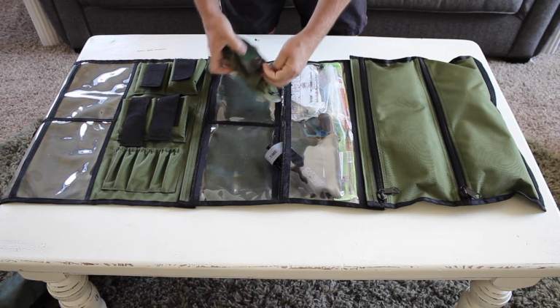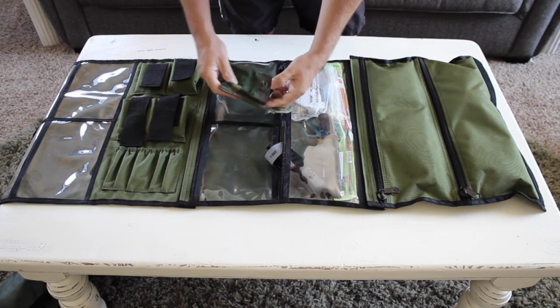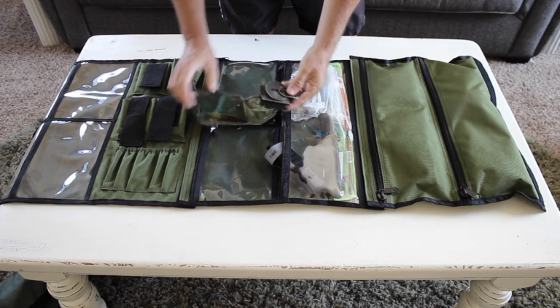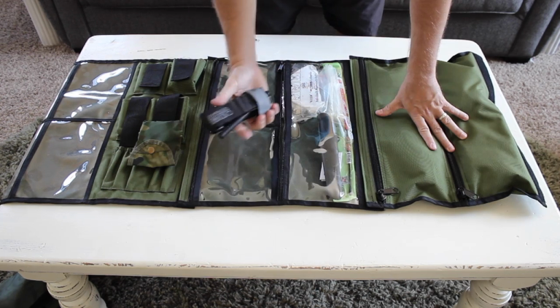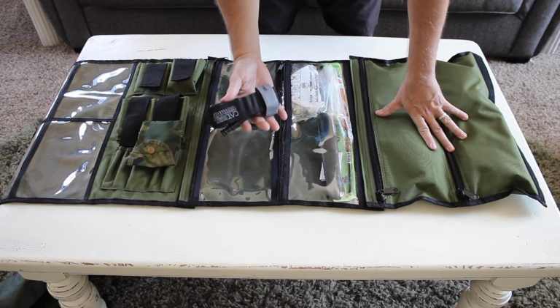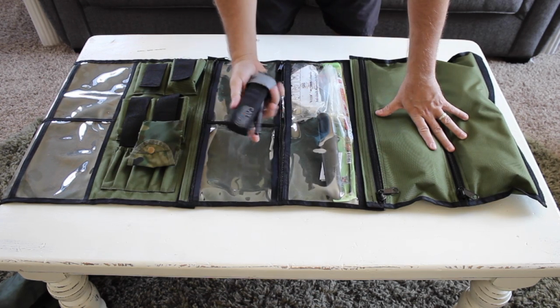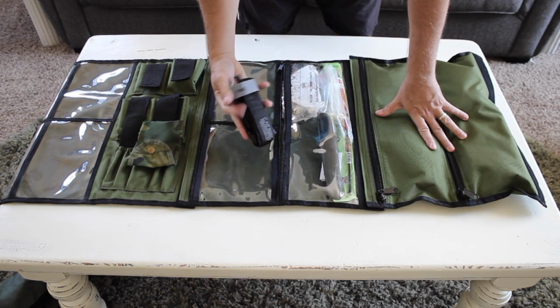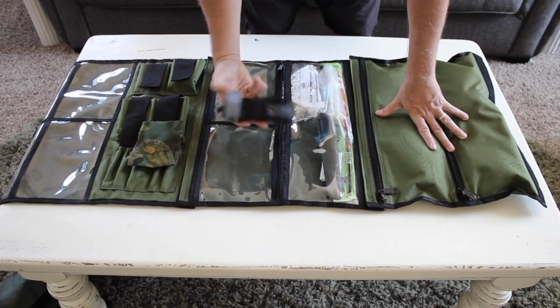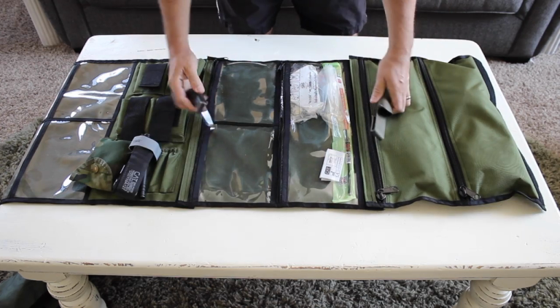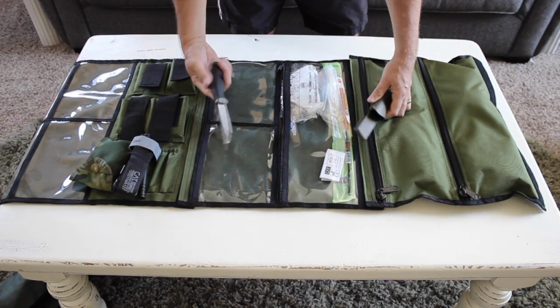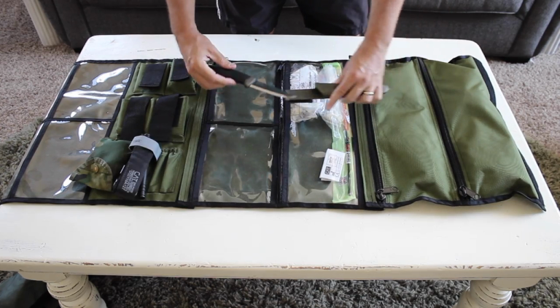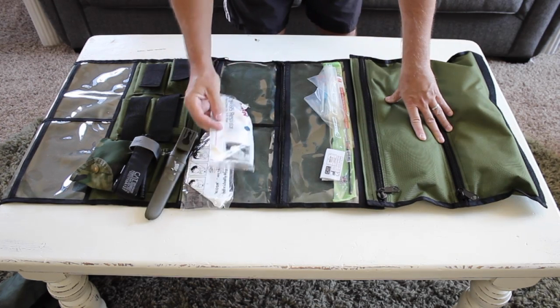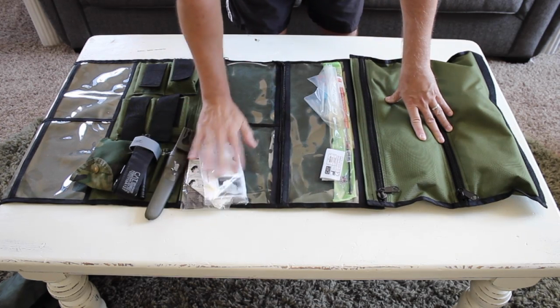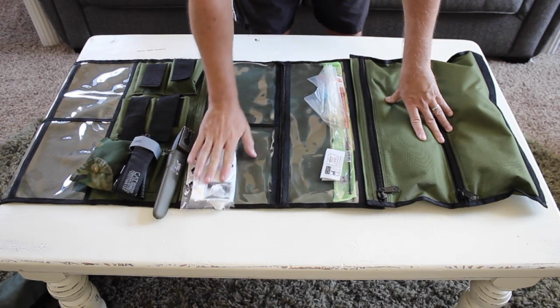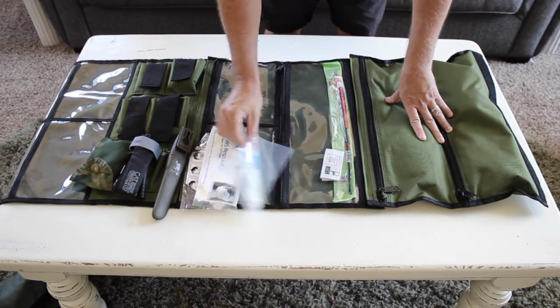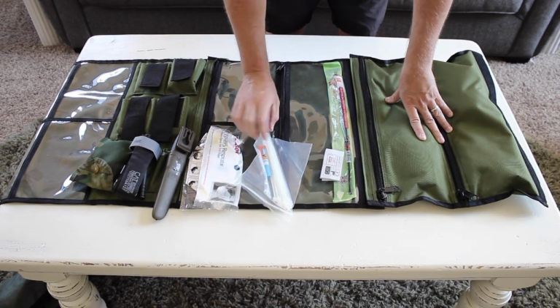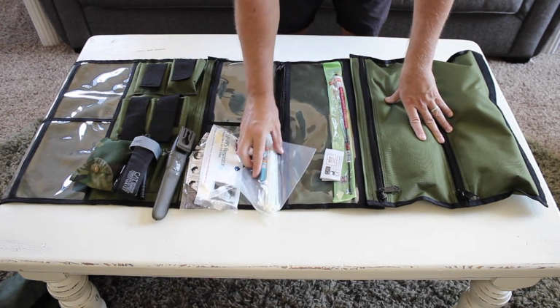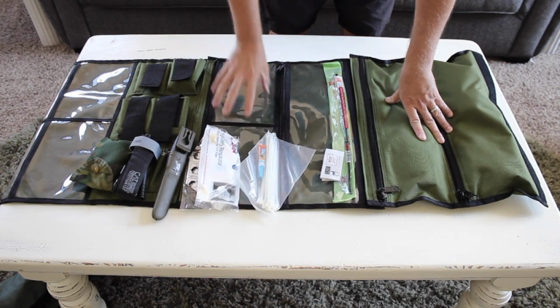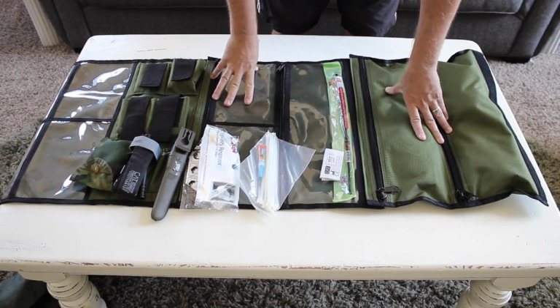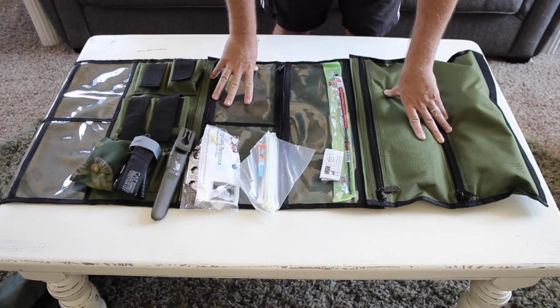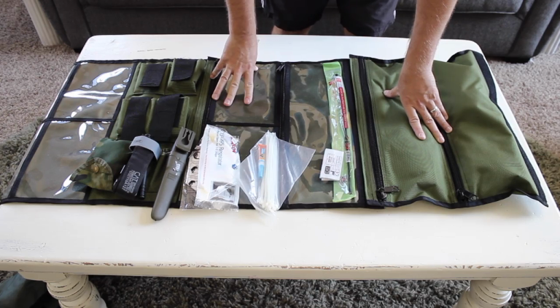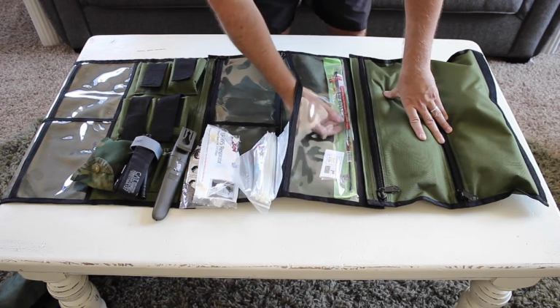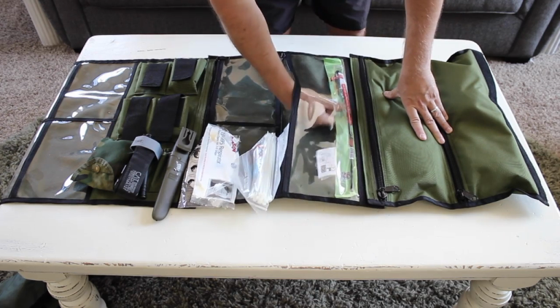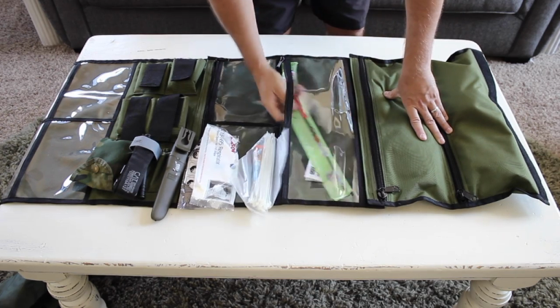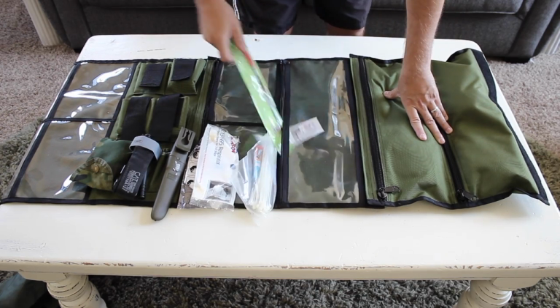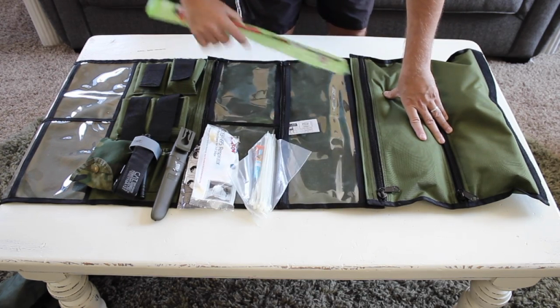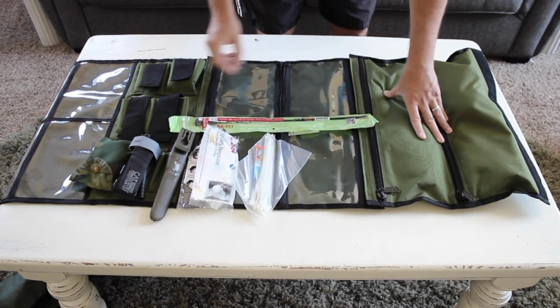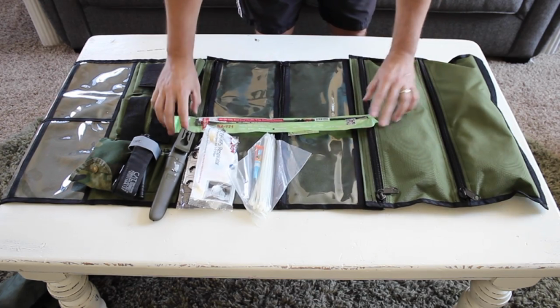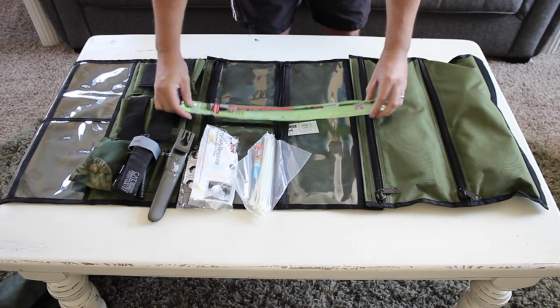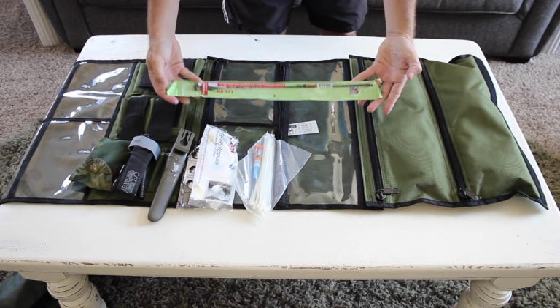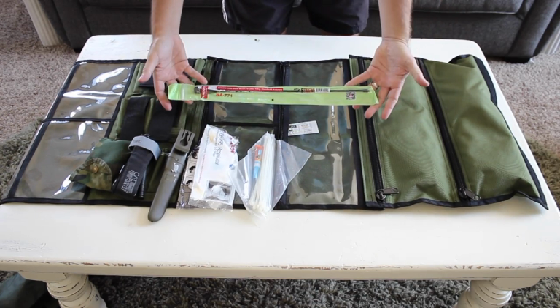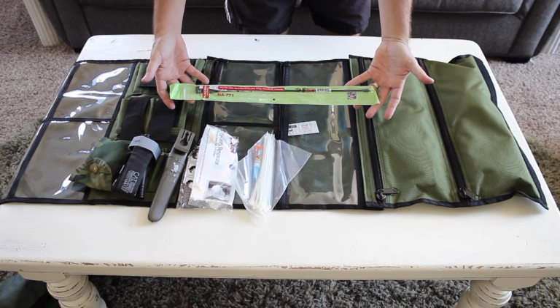I've got a compass, a CAT tourniquet, a fixed blade knife, some basic masks, some zip ties and super glue, and an additional antenna for my ham radio to help extend the range.